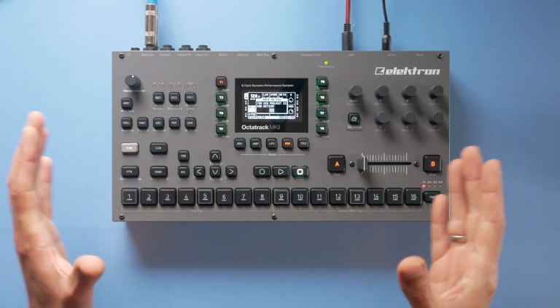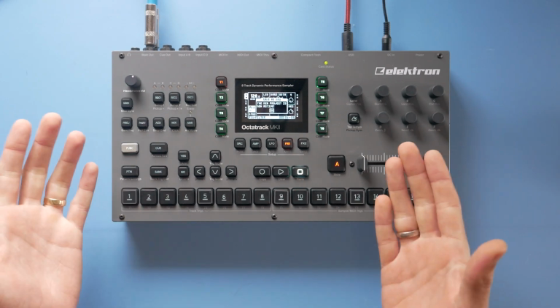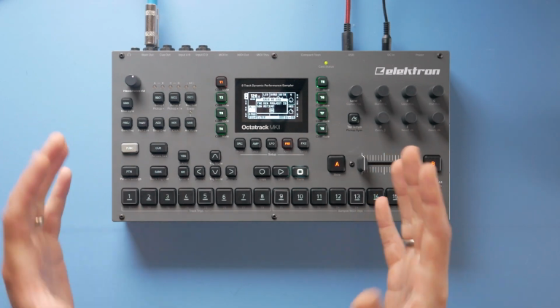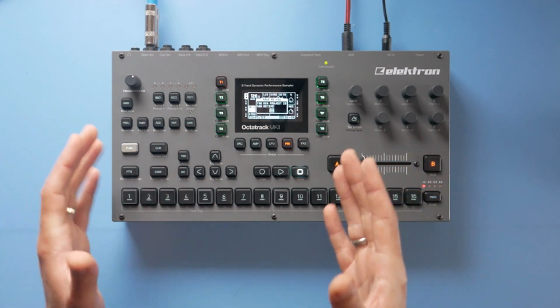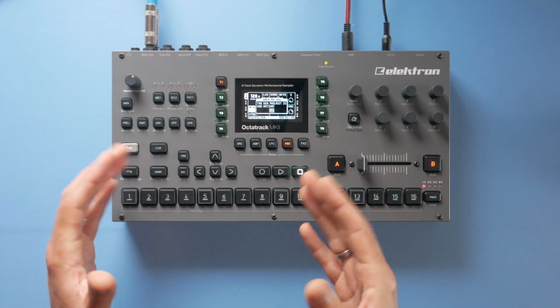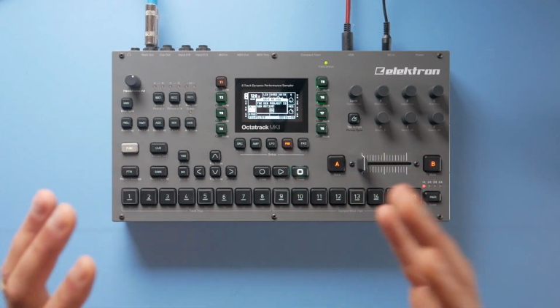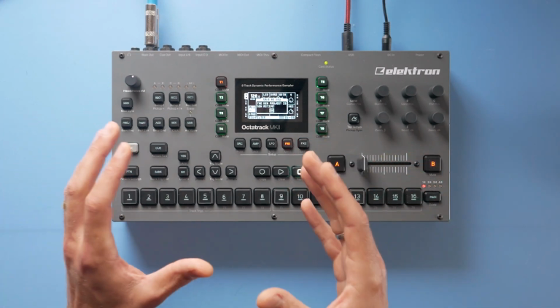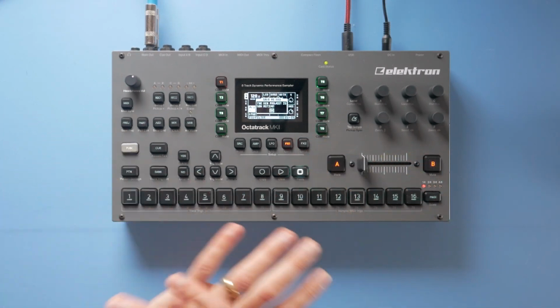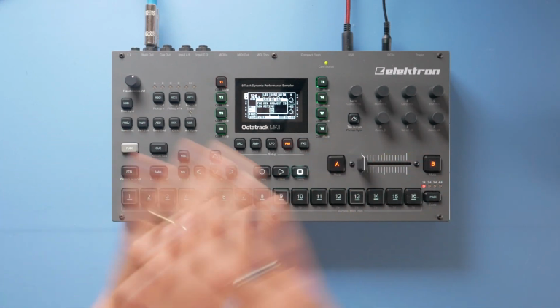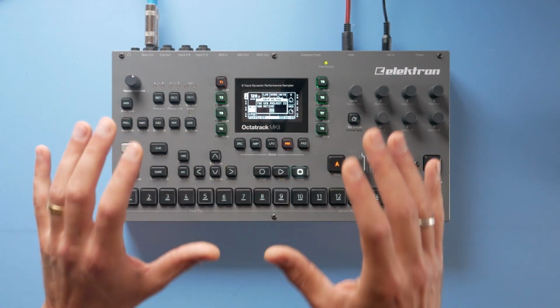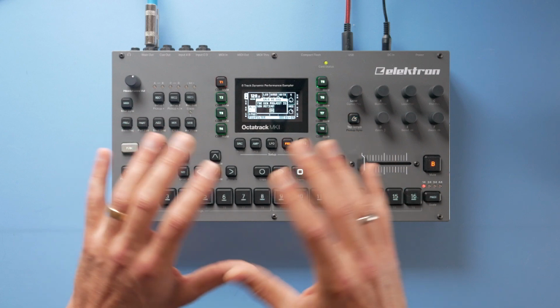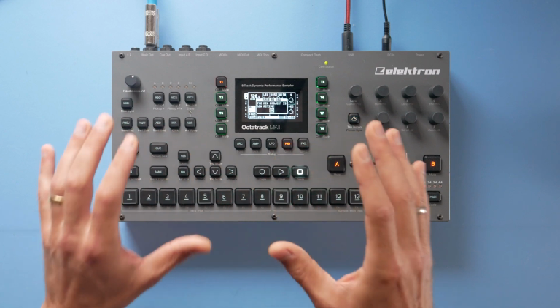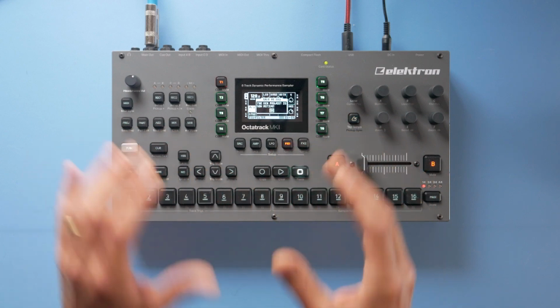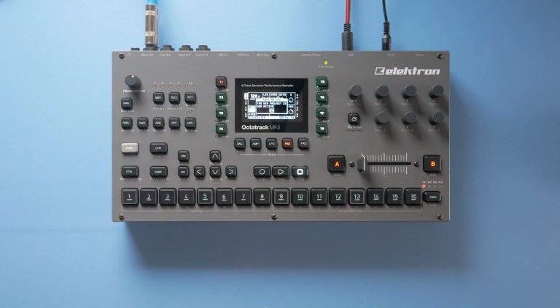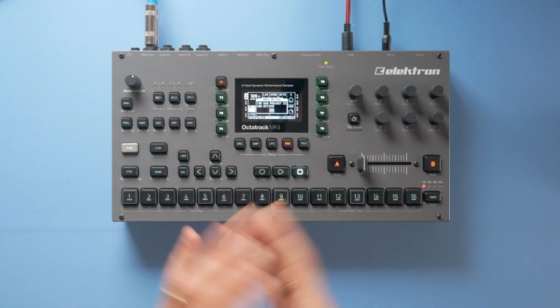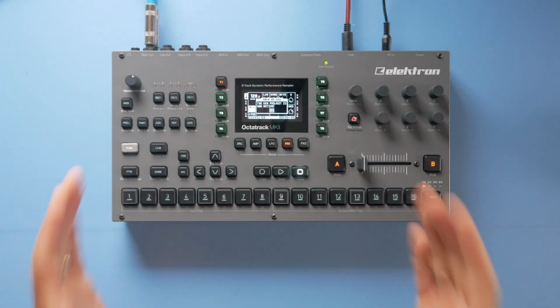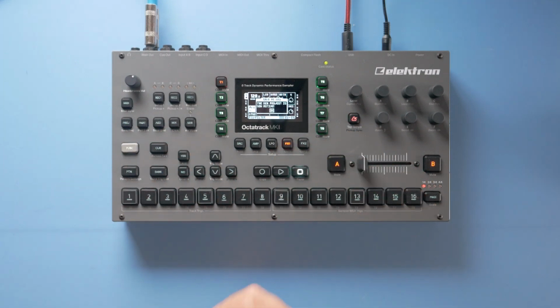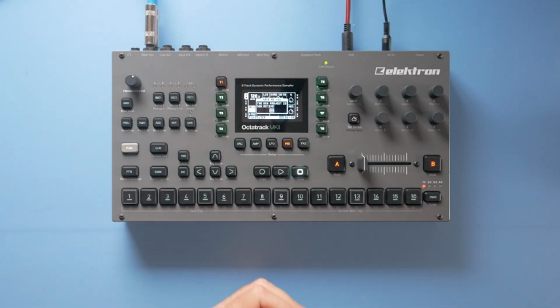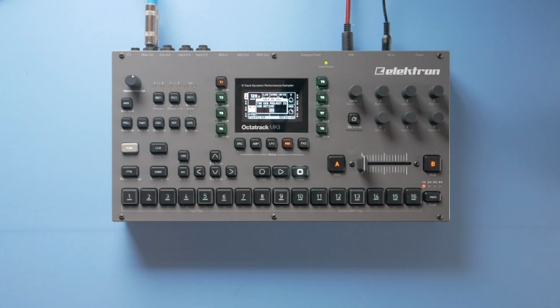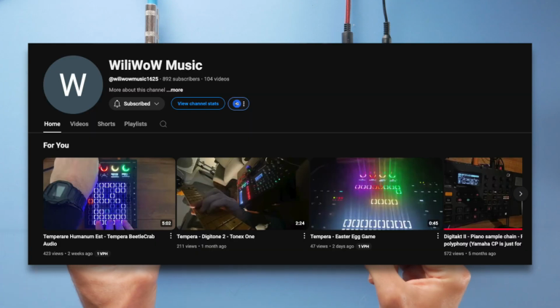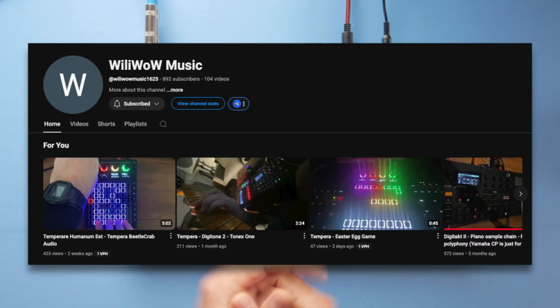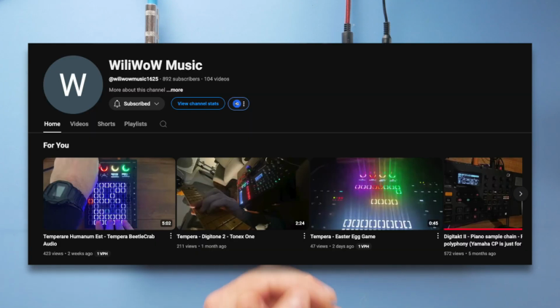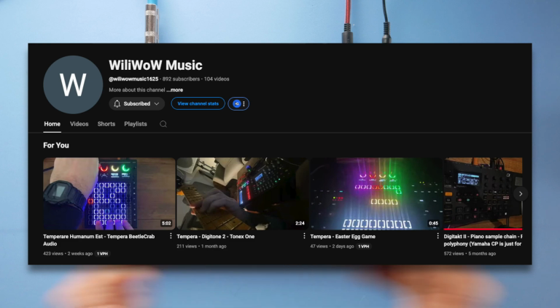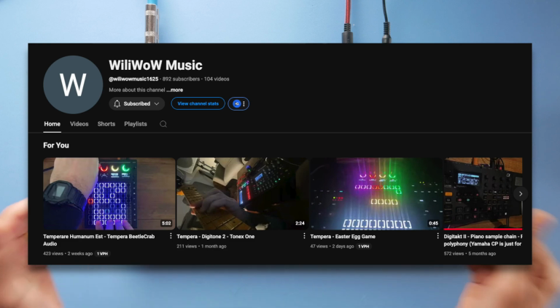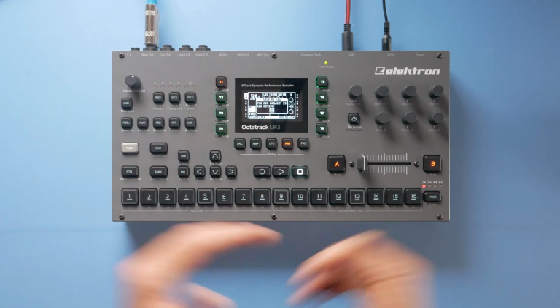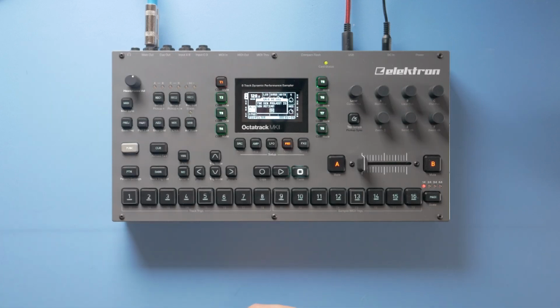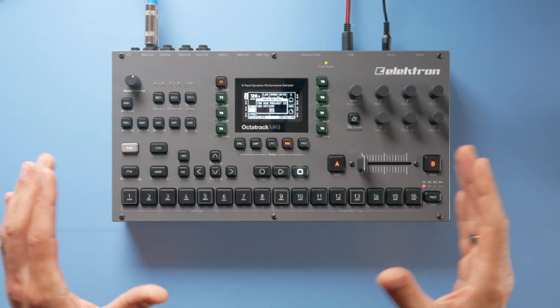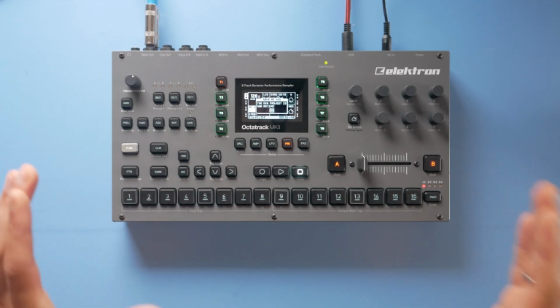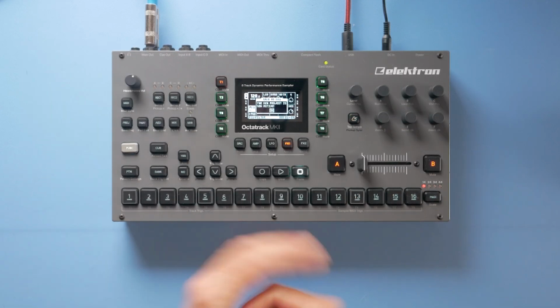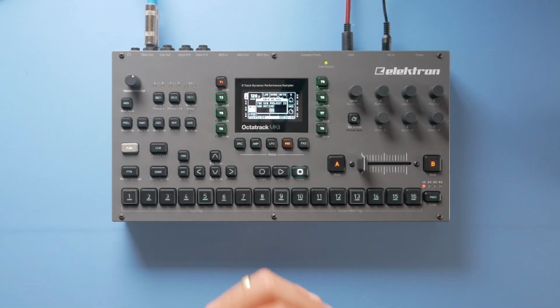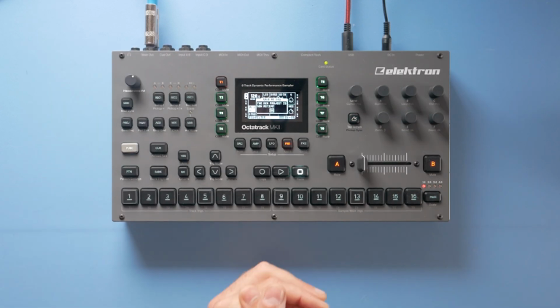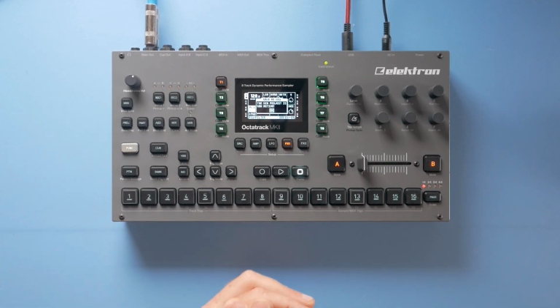That's how easily you can lock a project and make sure you do not override or delete it. I want to give a big shout out to Willy Wow Music, aka Cesare56, because I believe he was the first one to figure out this trick.